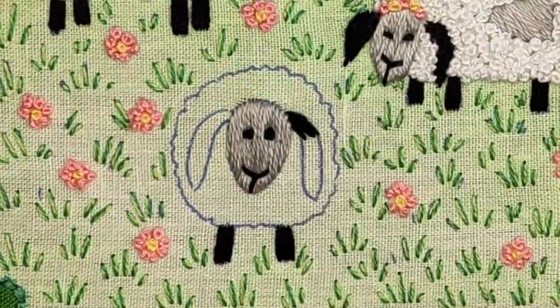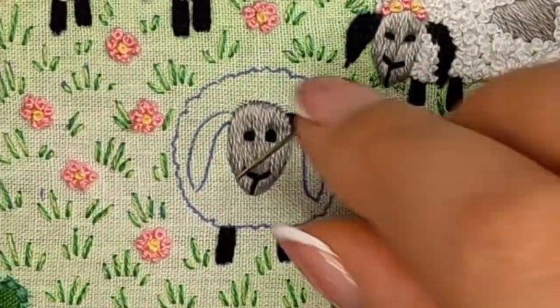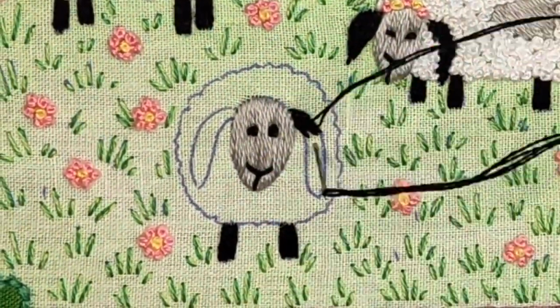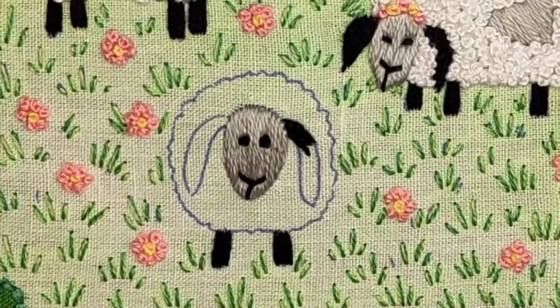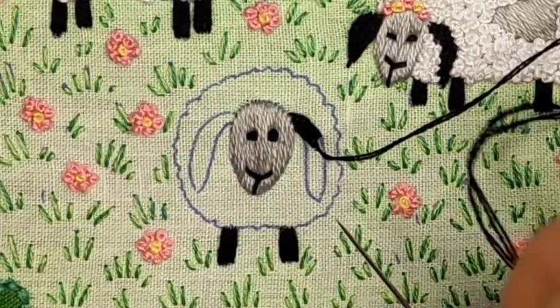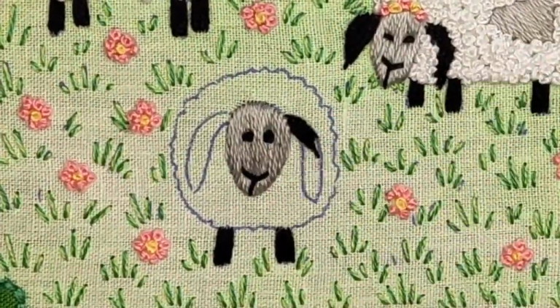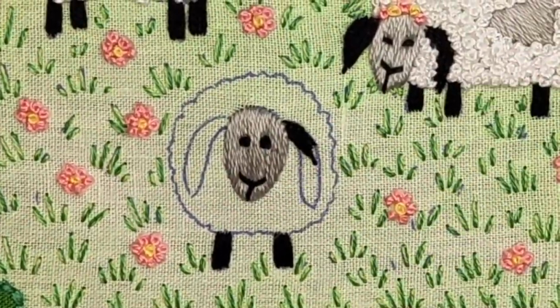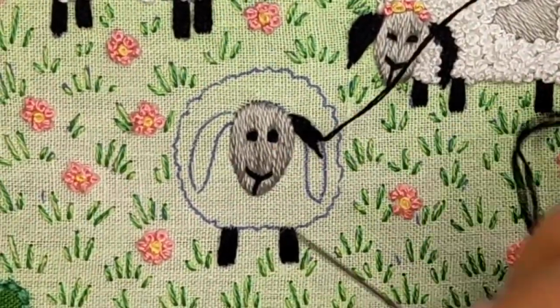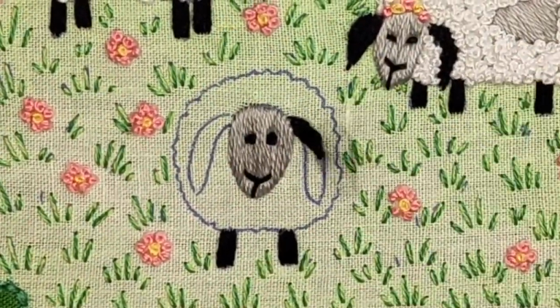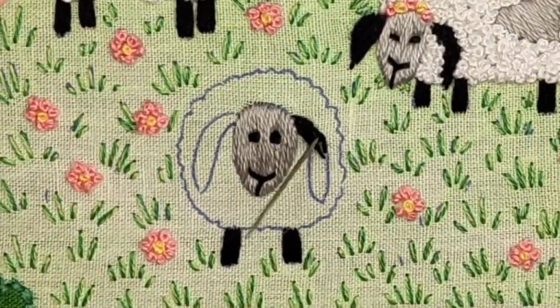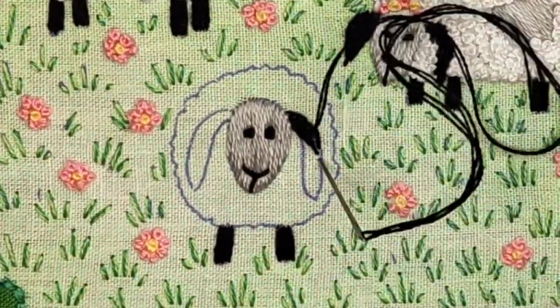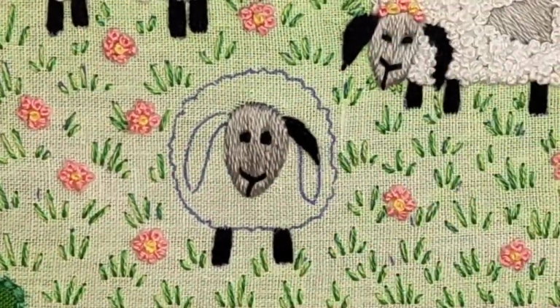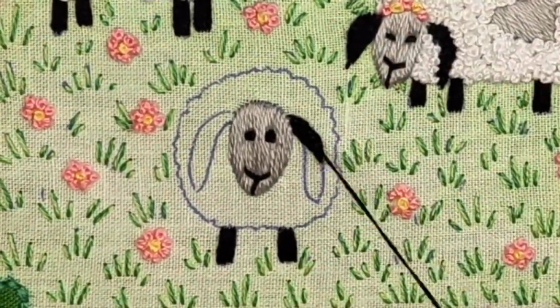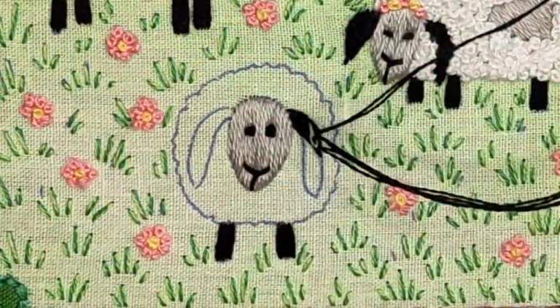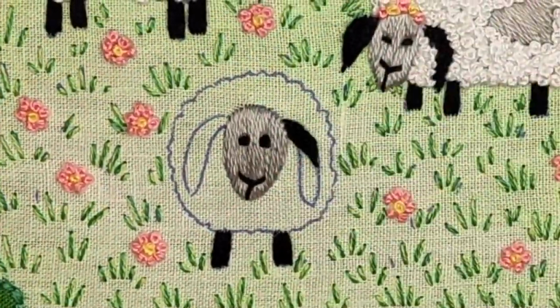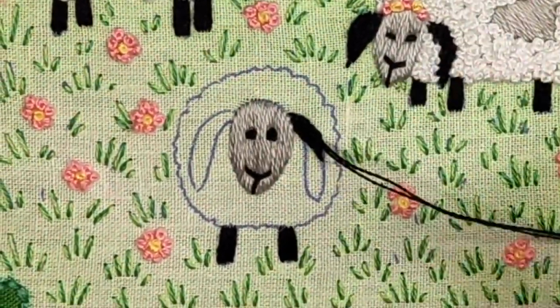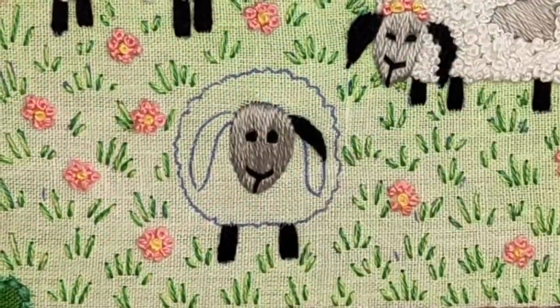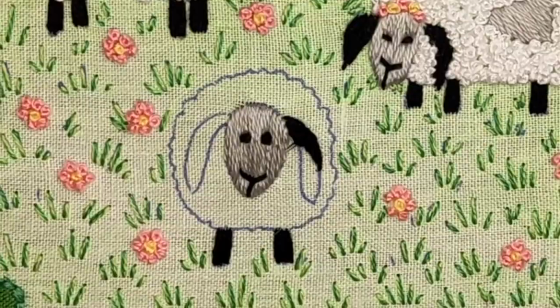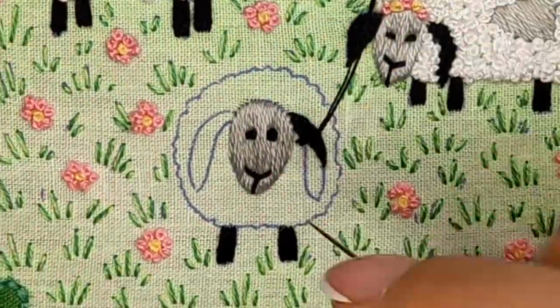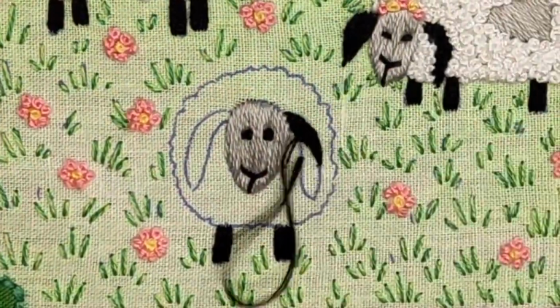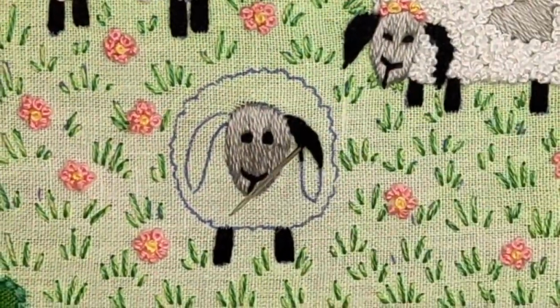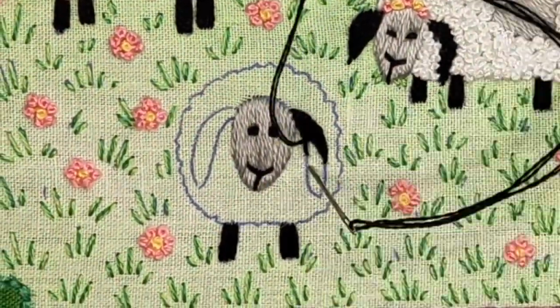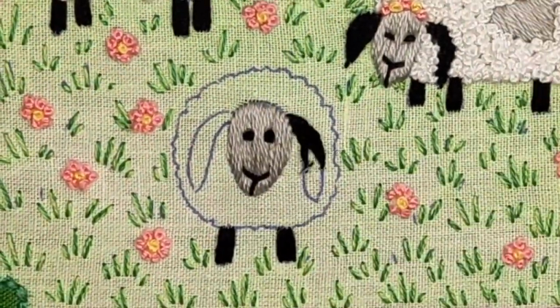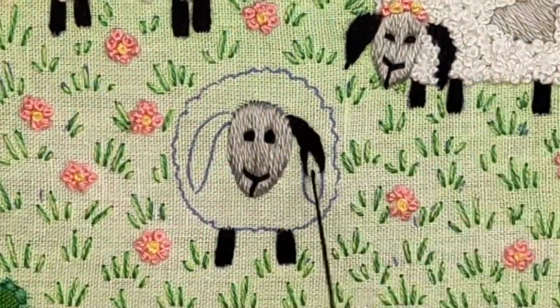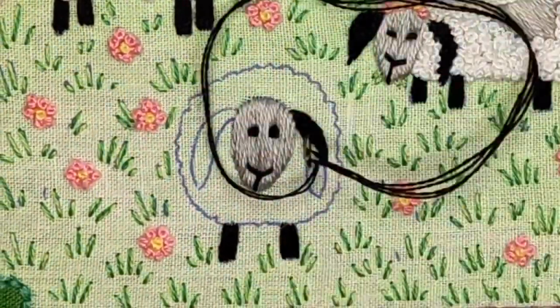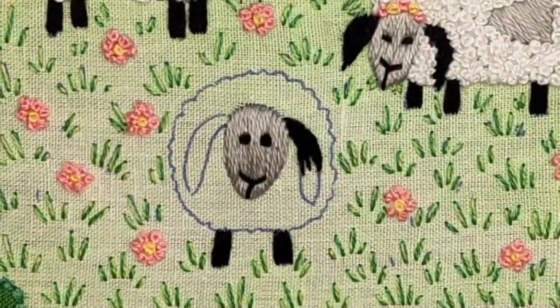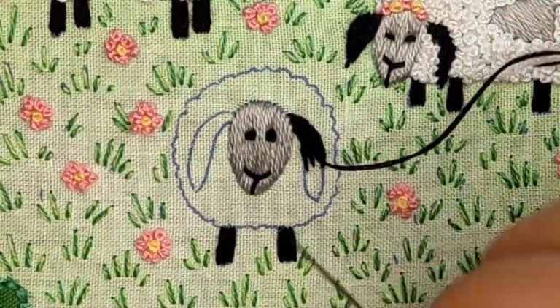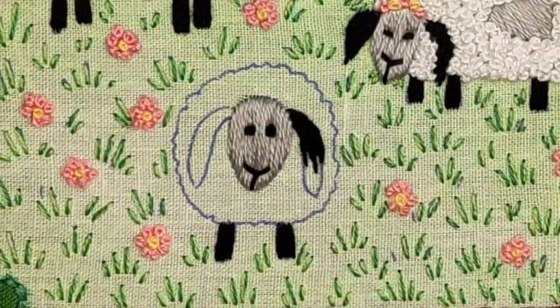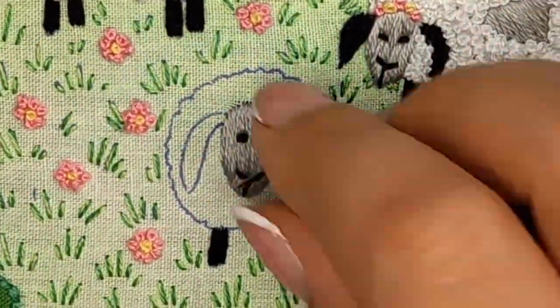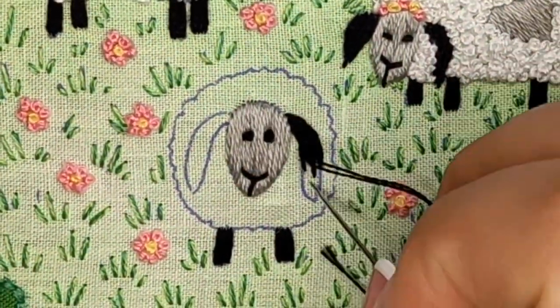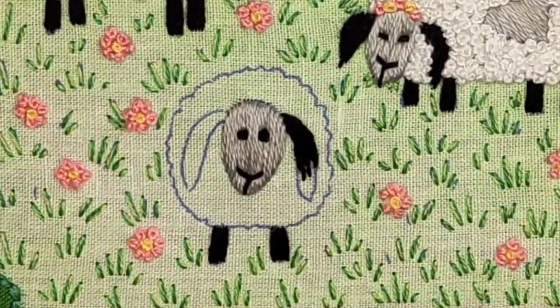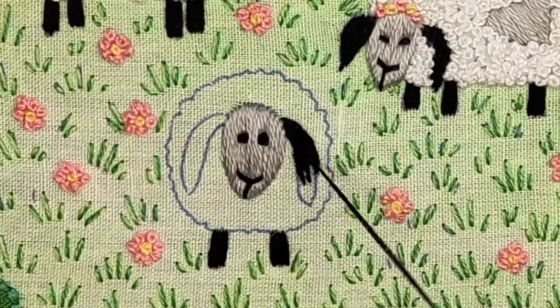For the sheep ears I used long and short stitch. But if this stitch is new and complicated for you, just fill them with stem stitch the same way I did for the trees.